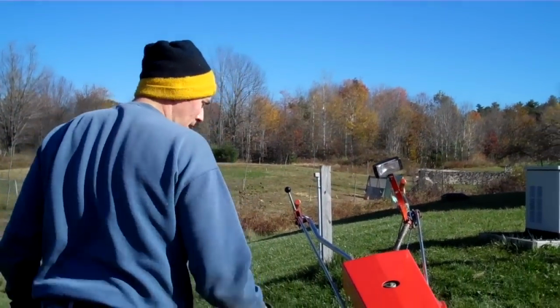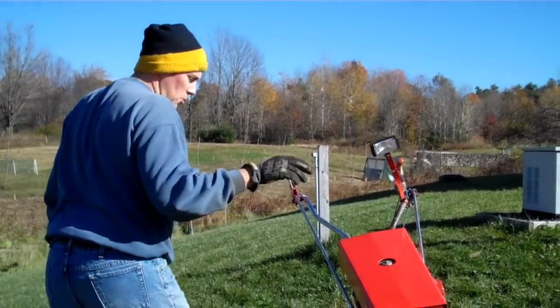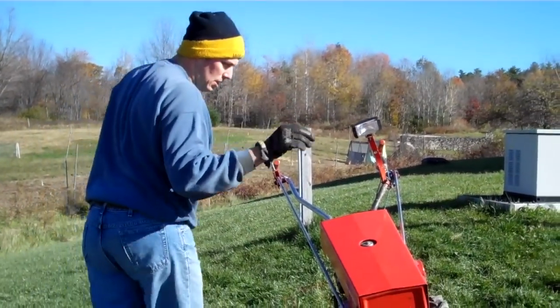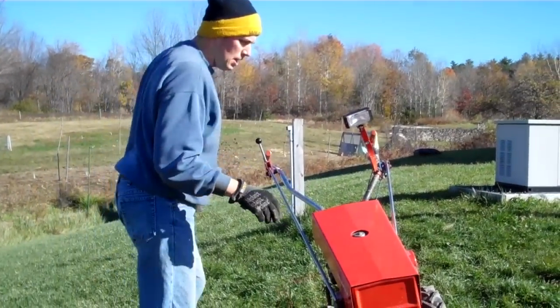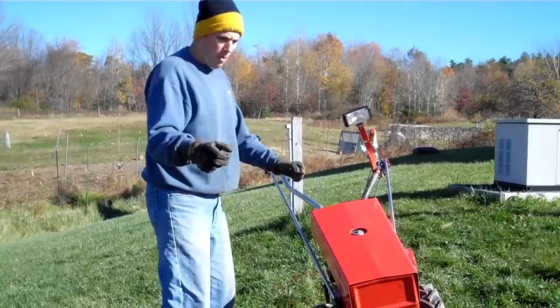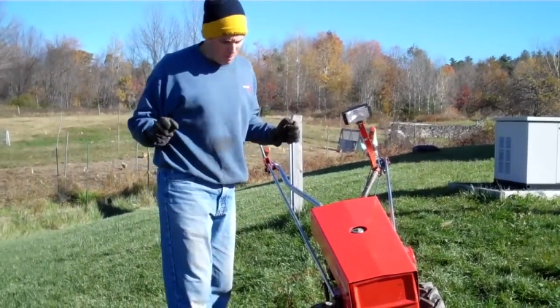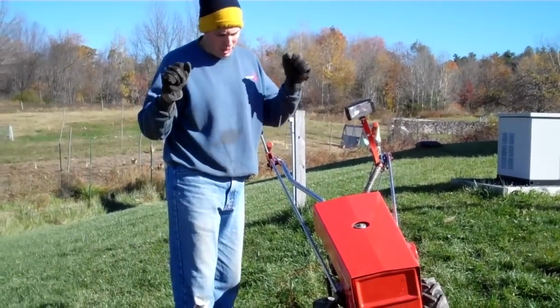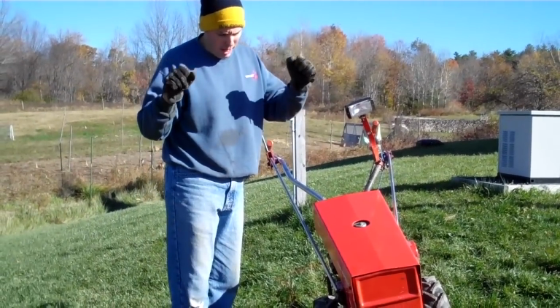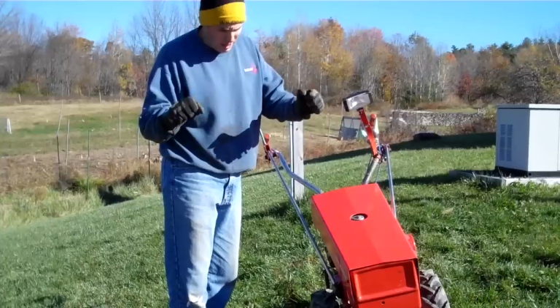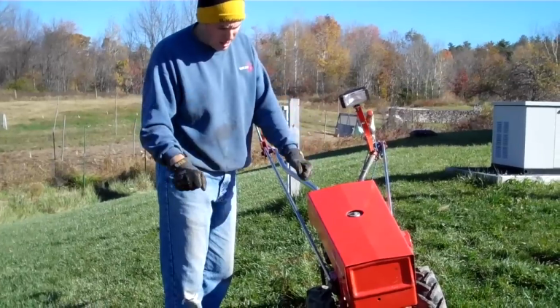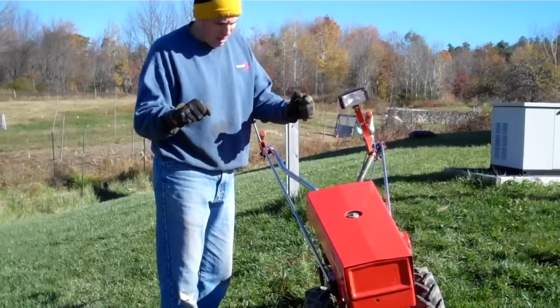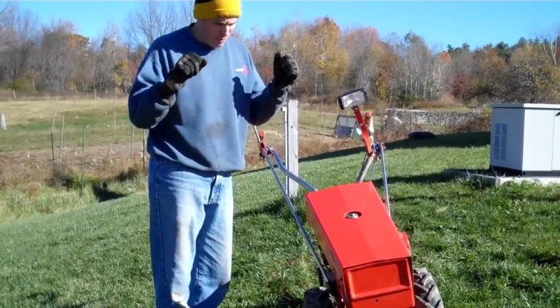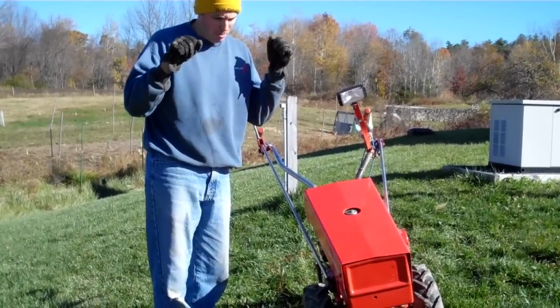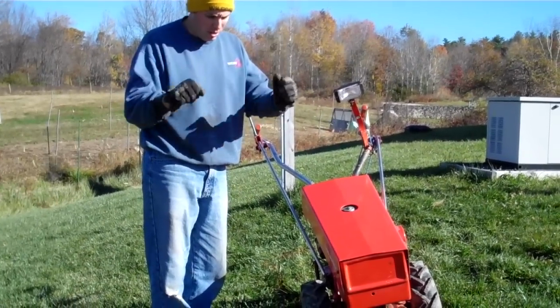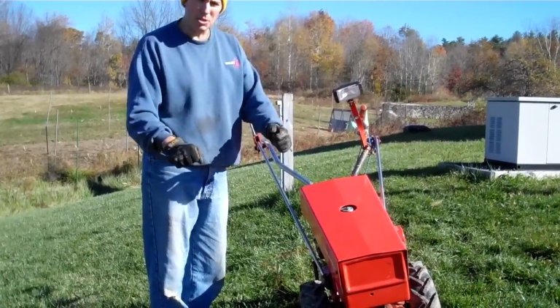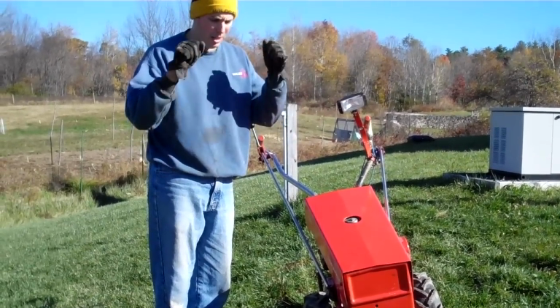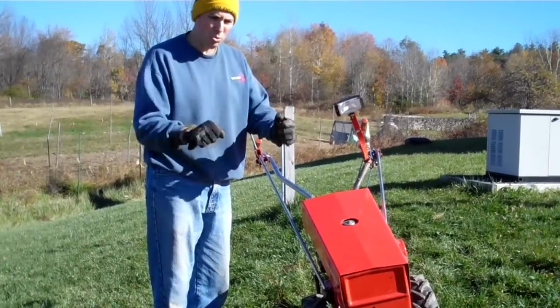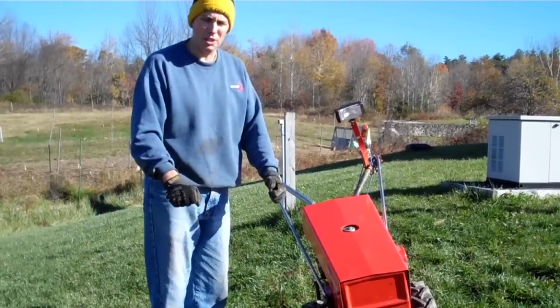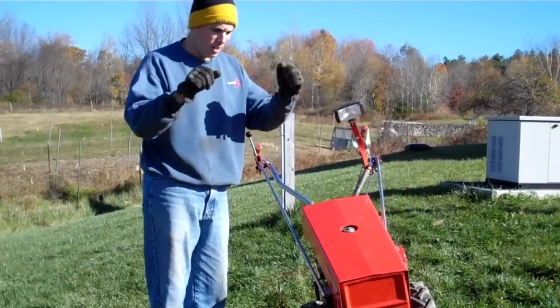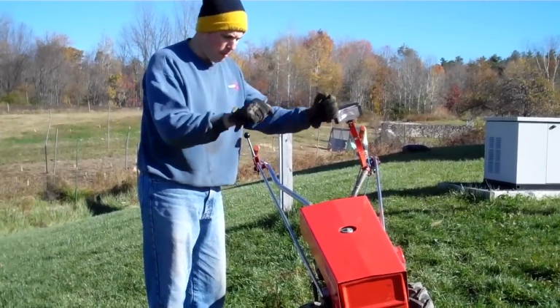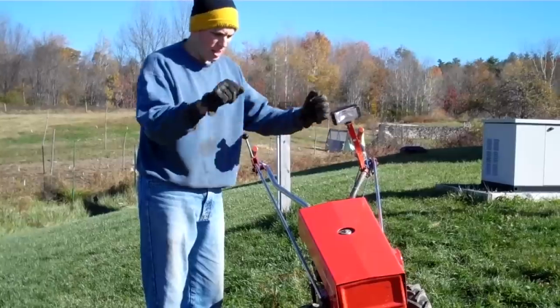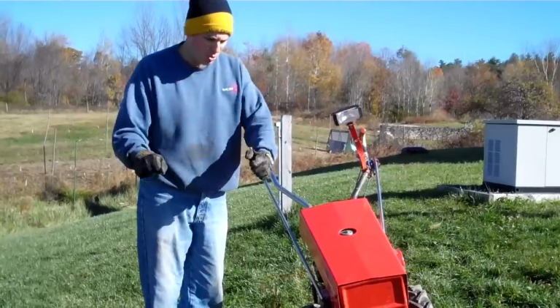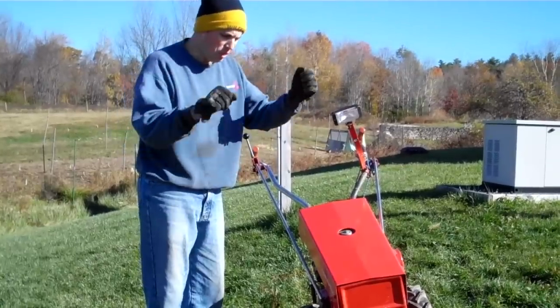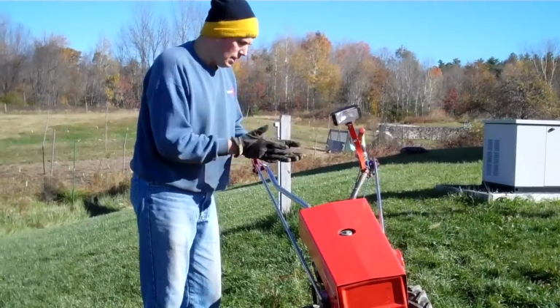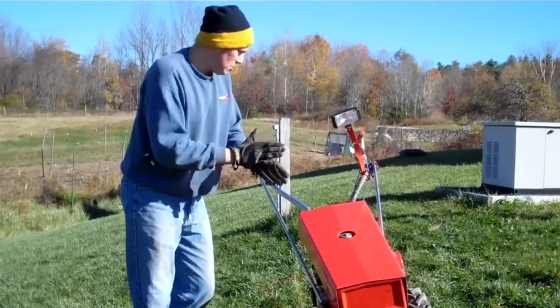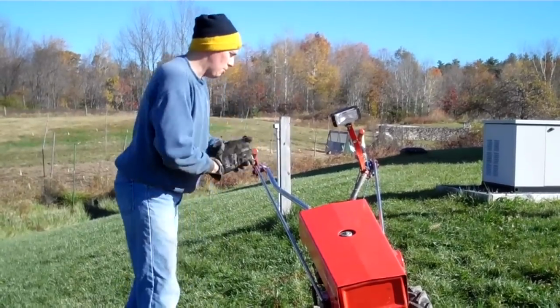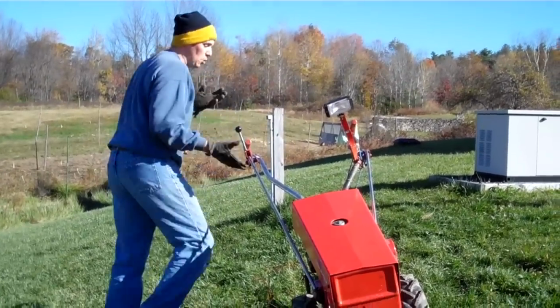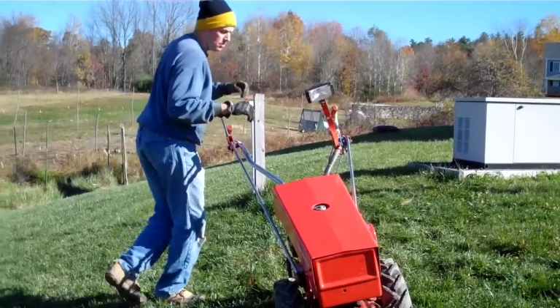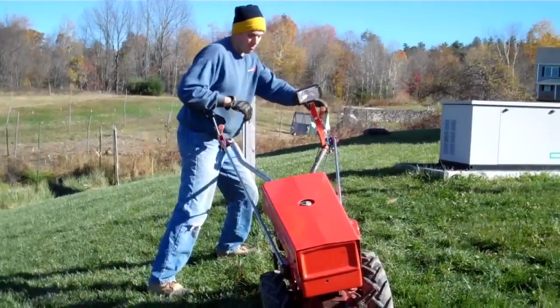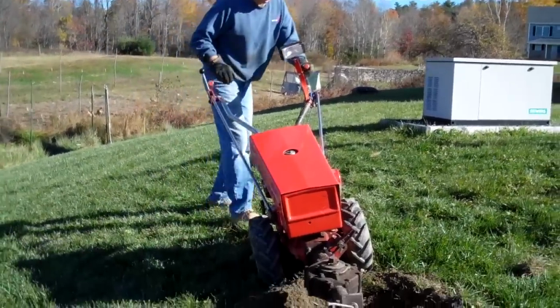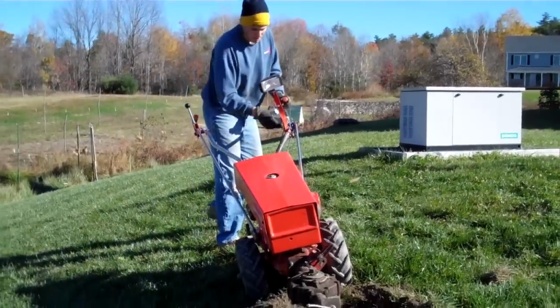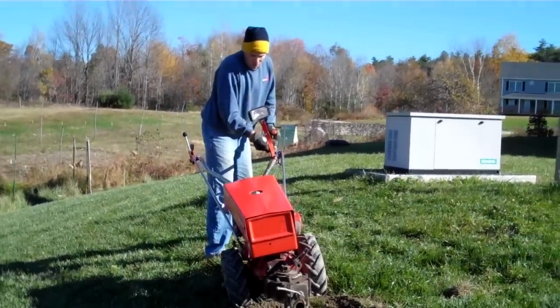What I'm doing is backing up with the tractor and allowing the rotary plow to go down almost like a posthole digger — so I'm almost like digging postholes. Let me show you how that works. It's working pretty well and I'm happy with it so far.